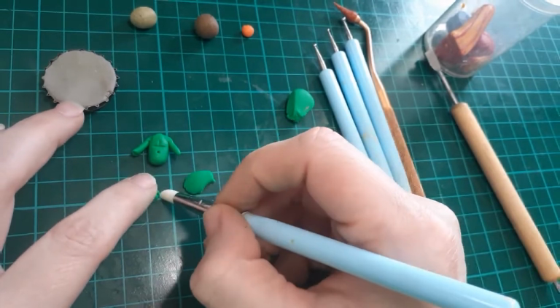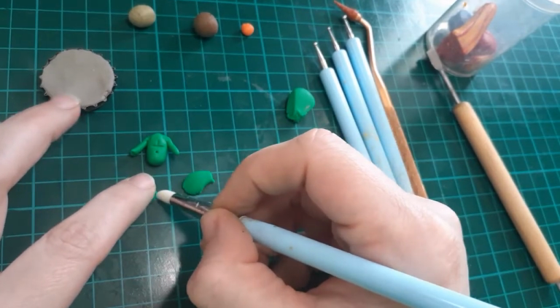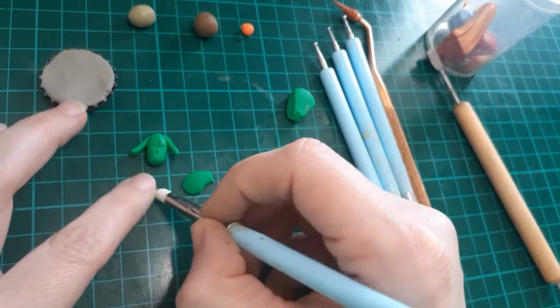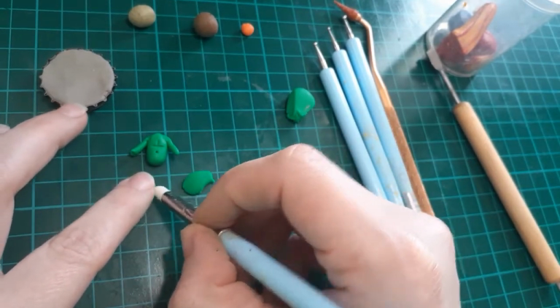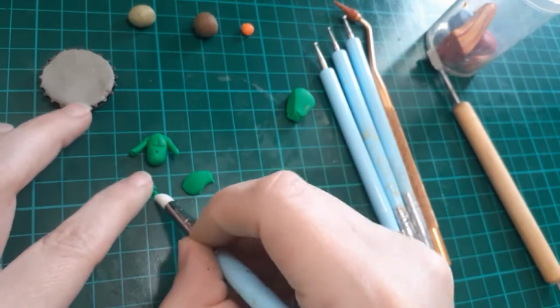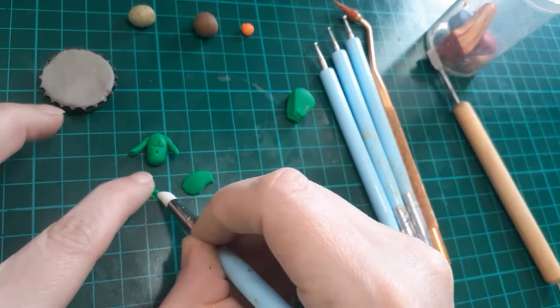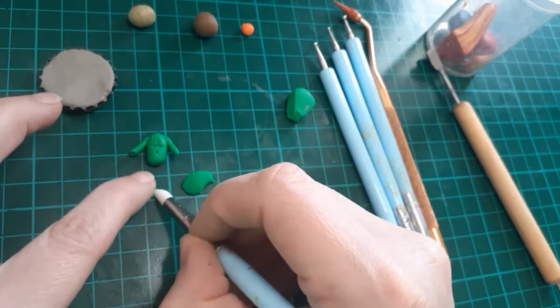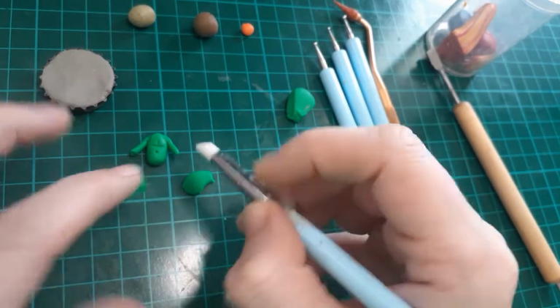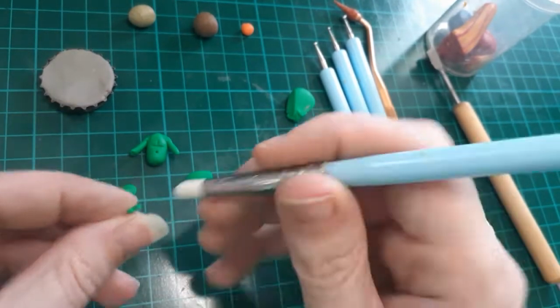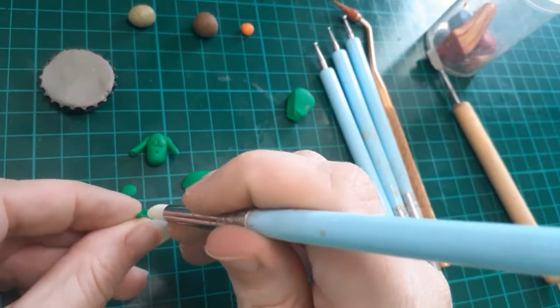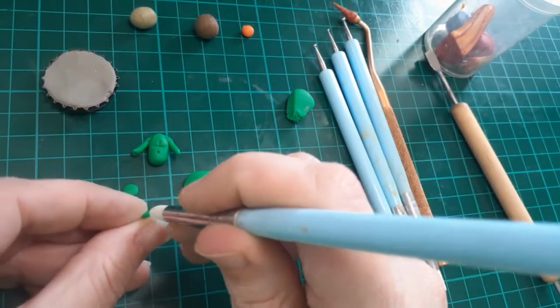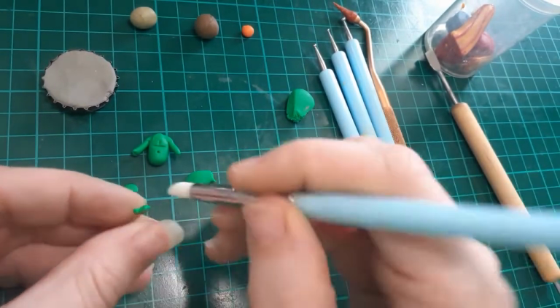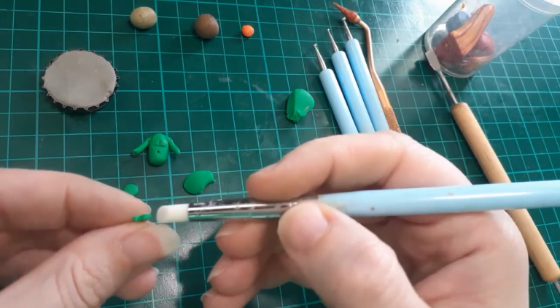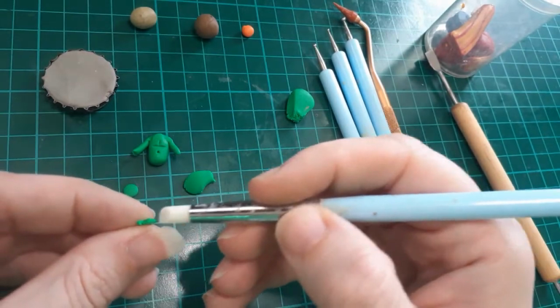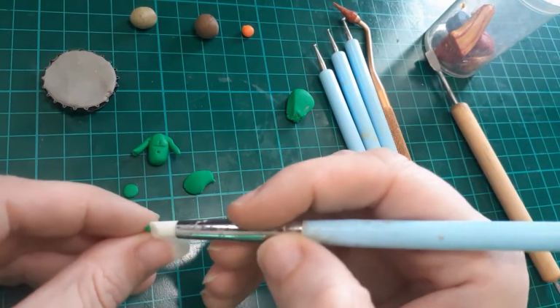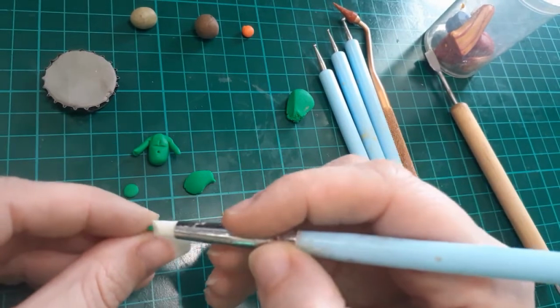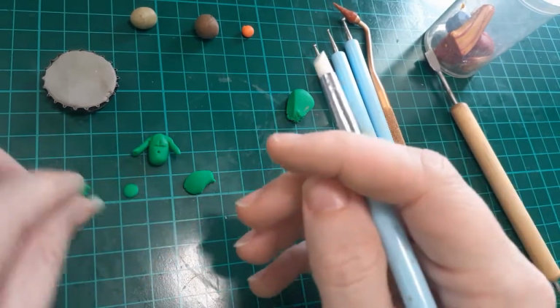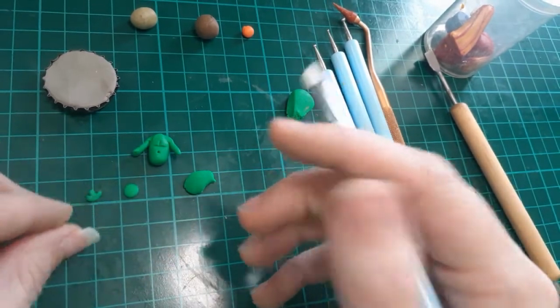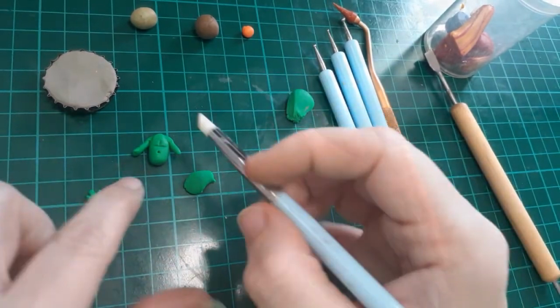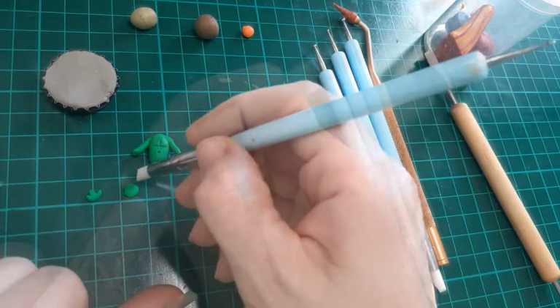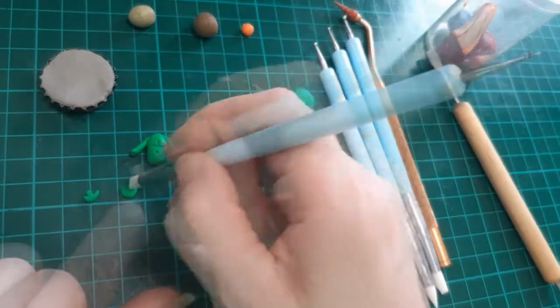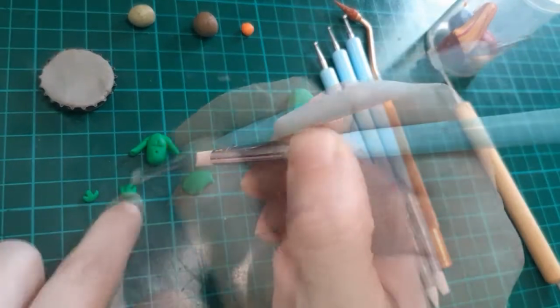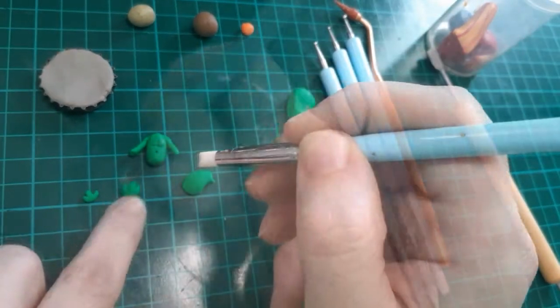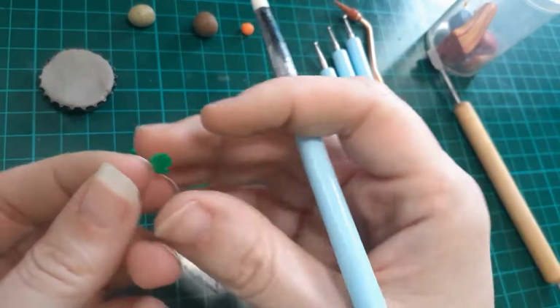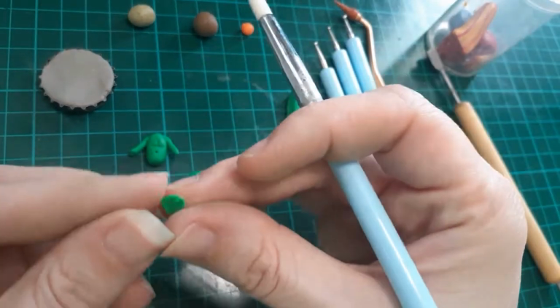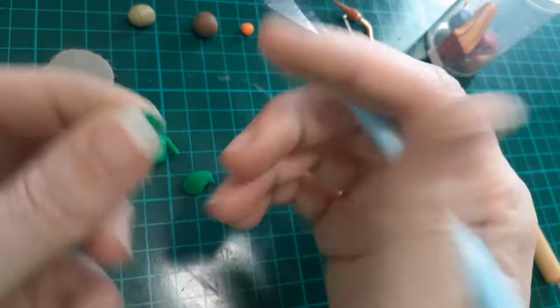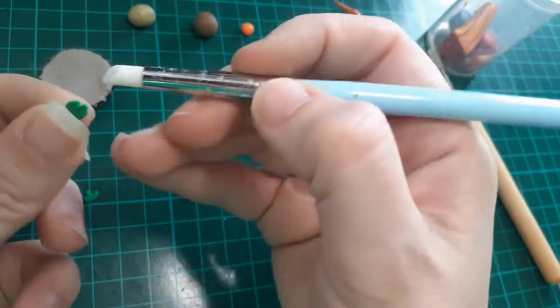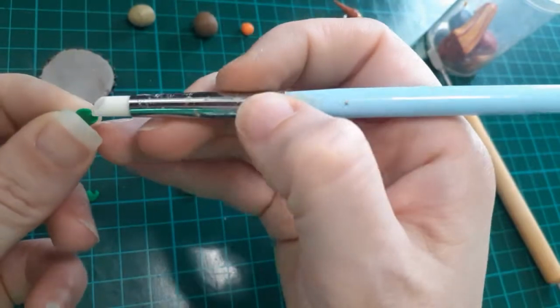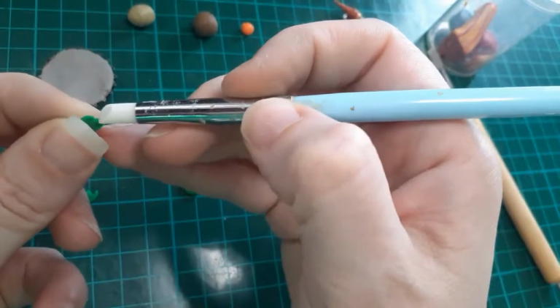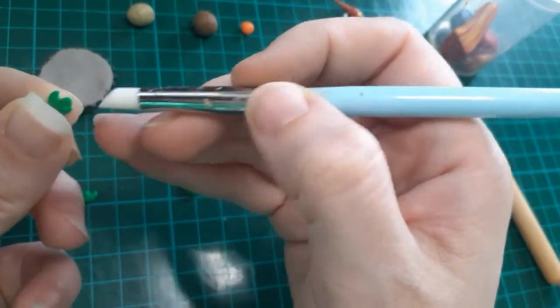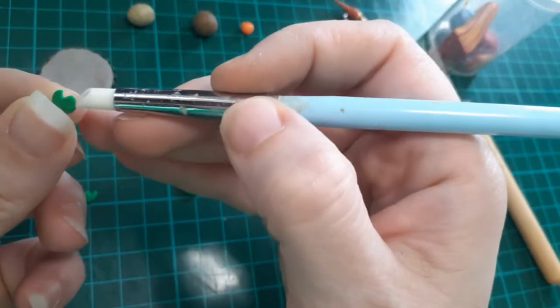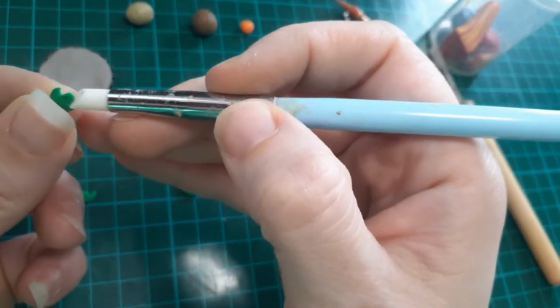Another tool I love to use is a brass-handled rubber-tipped toothpick — that's a dental tool. You can get it pretty cheap anywhere, and you can get replaceable tips for it, which is awesome.